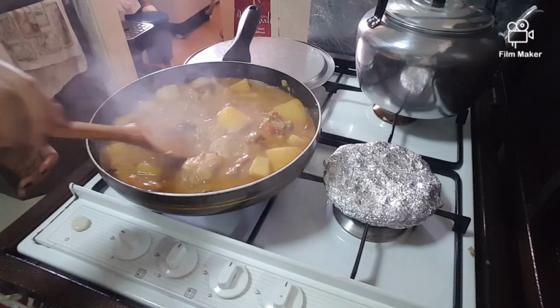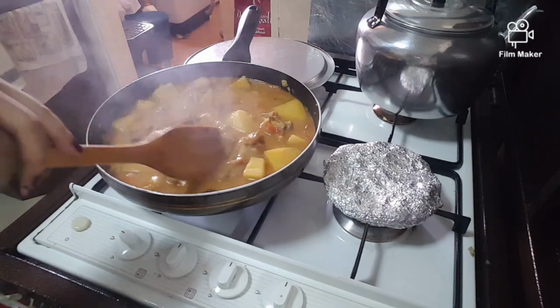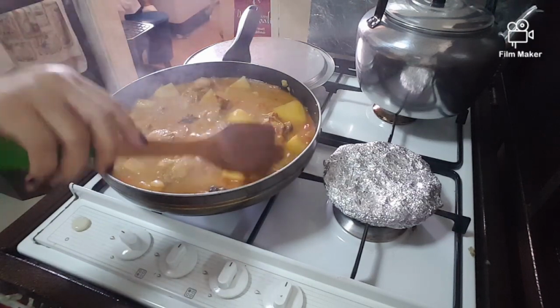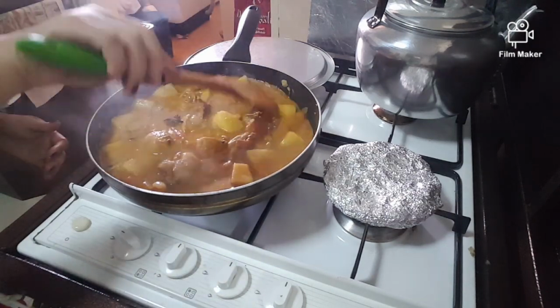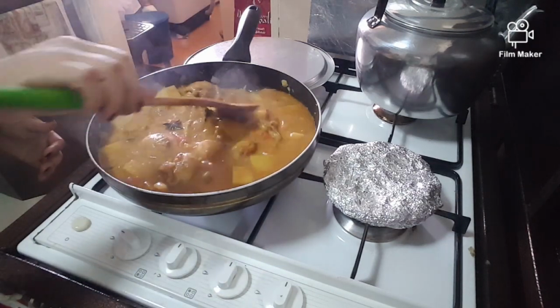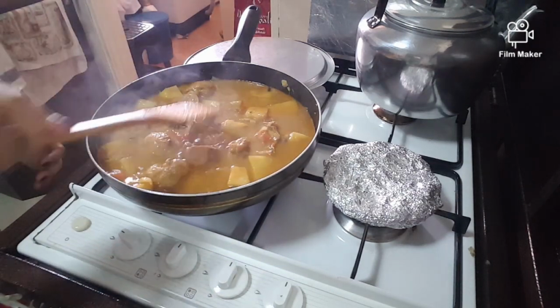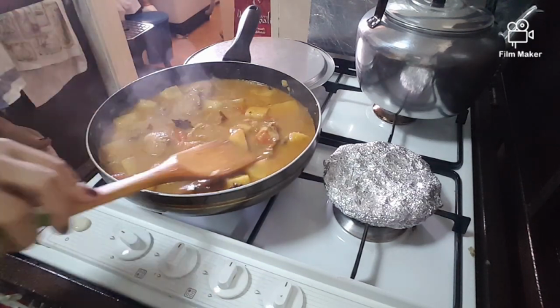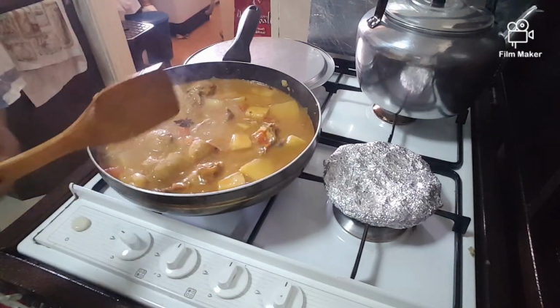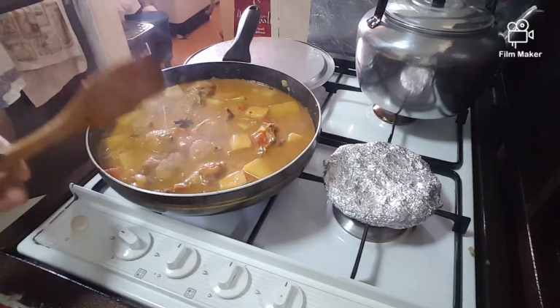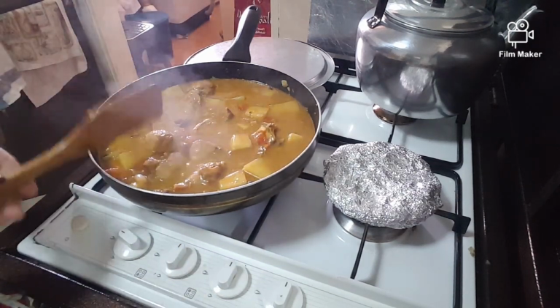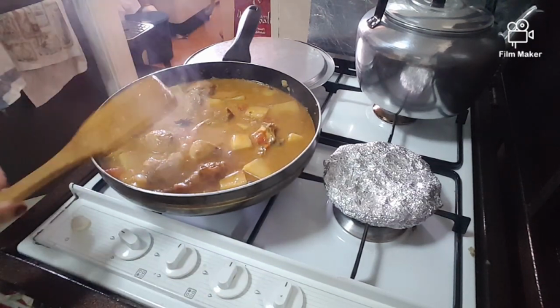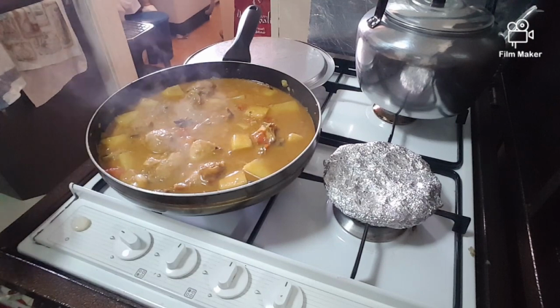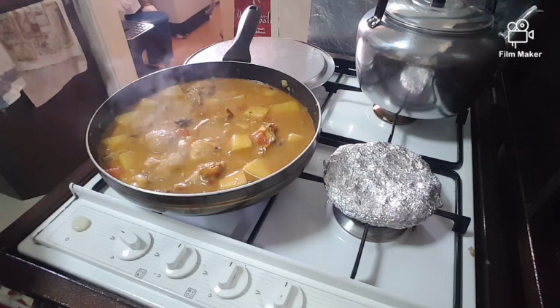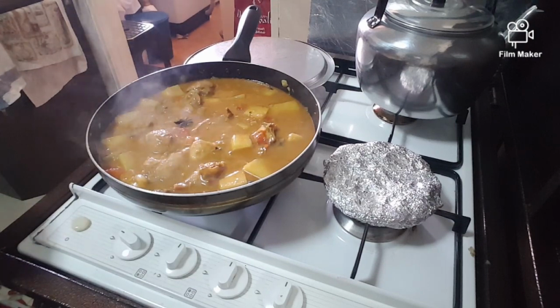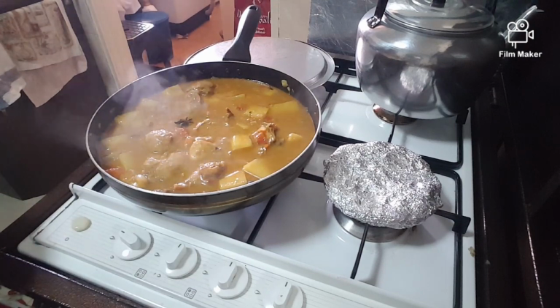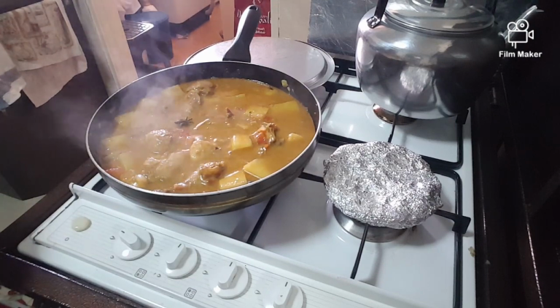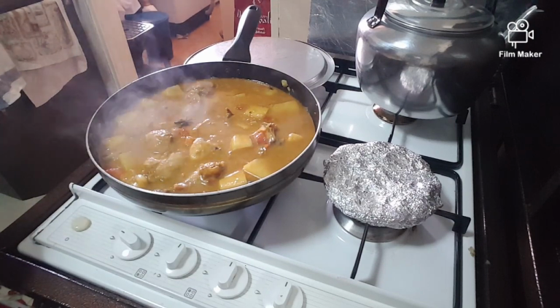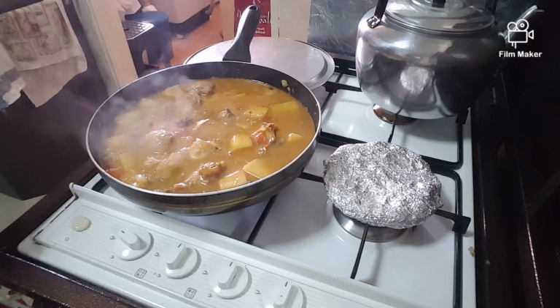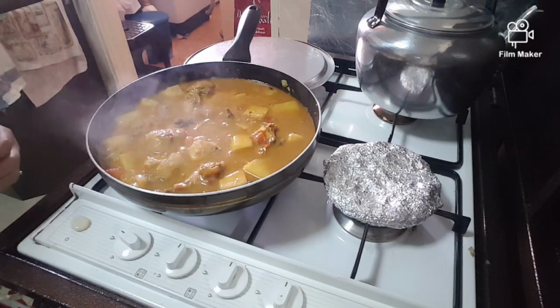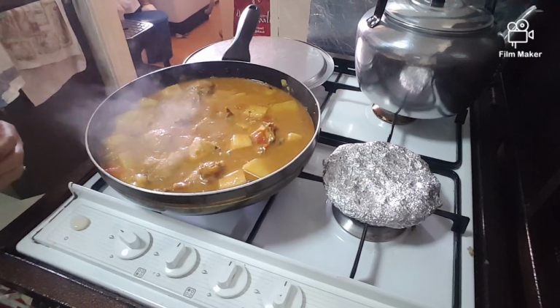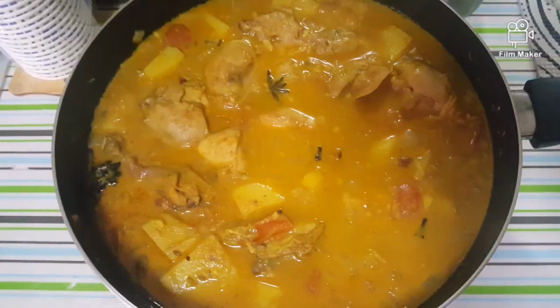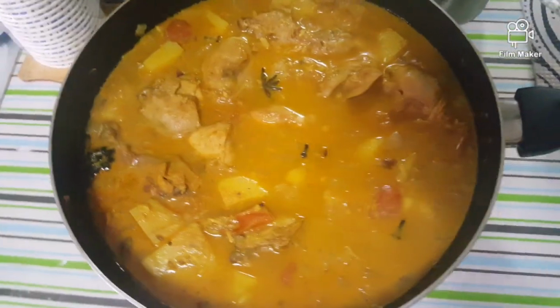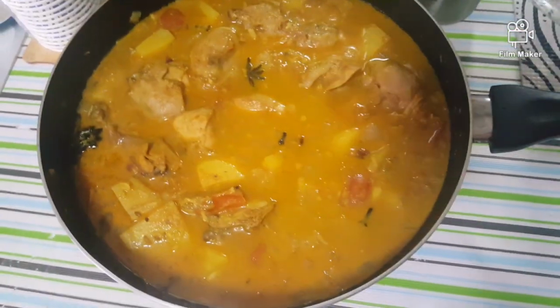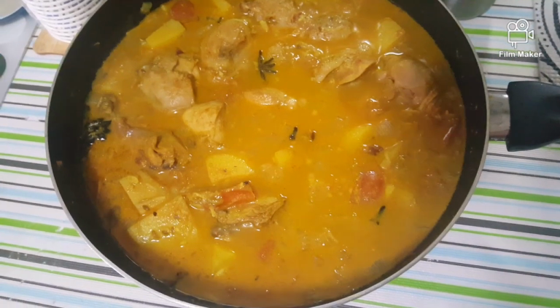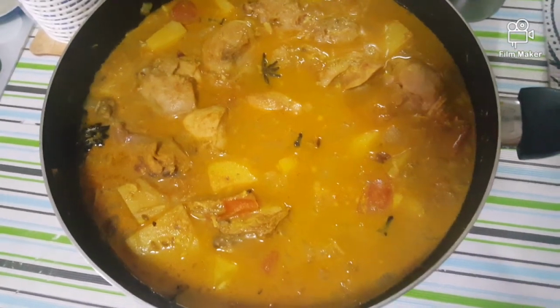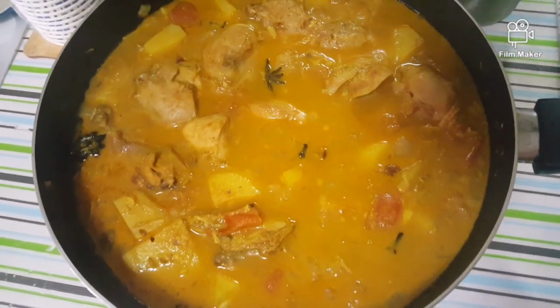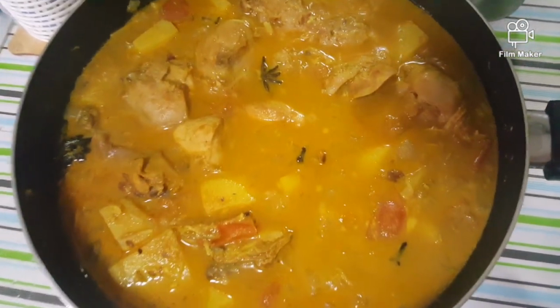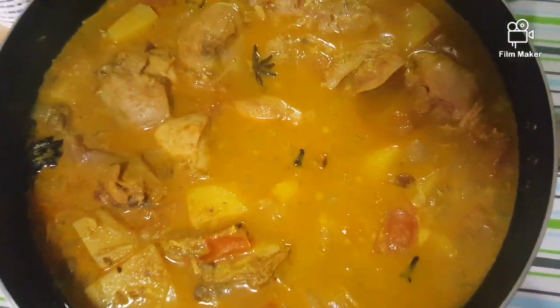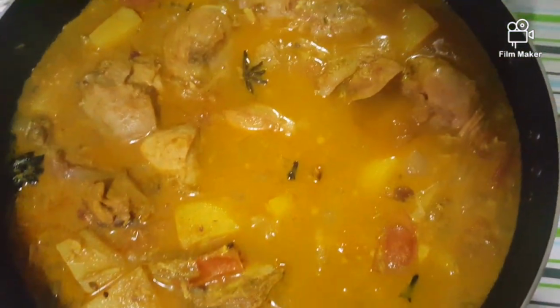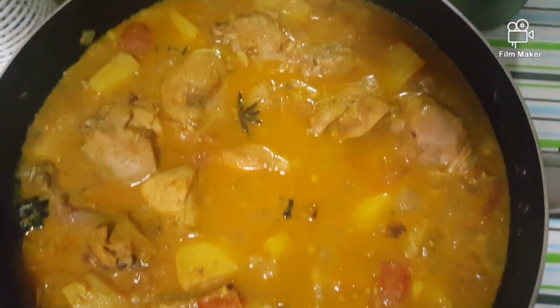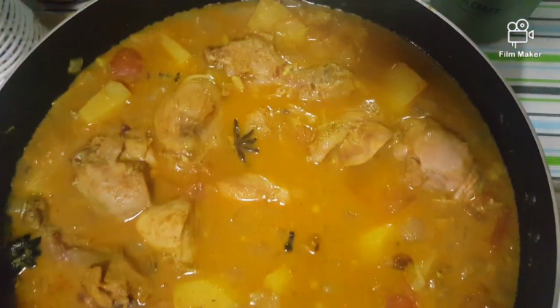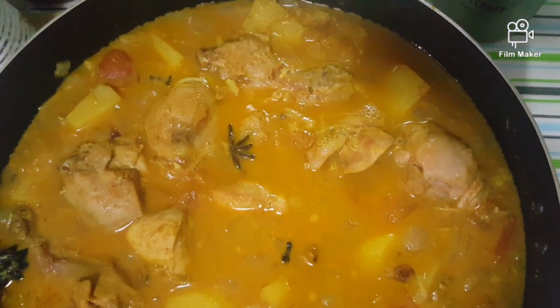Chicken curry is almost done. My chicken curry — this is the one, guys. My chicken curry — my husband's recipe.